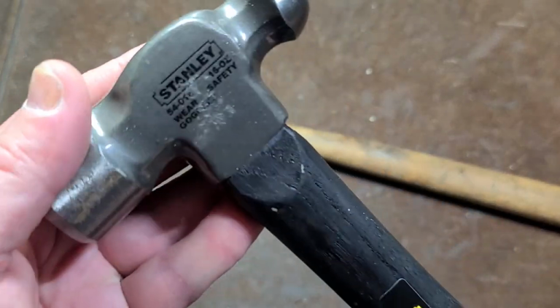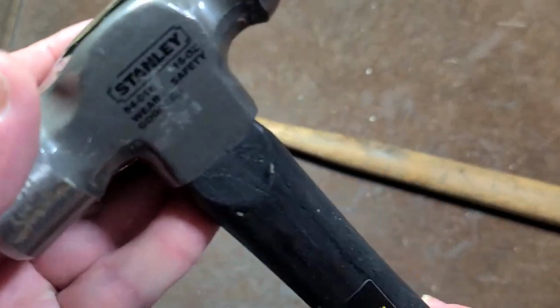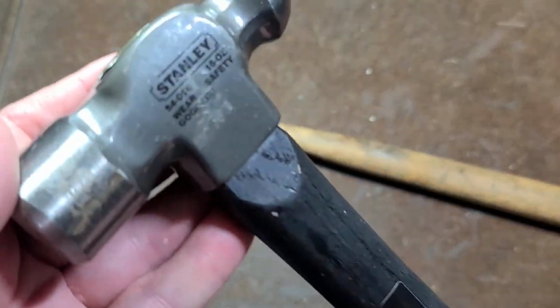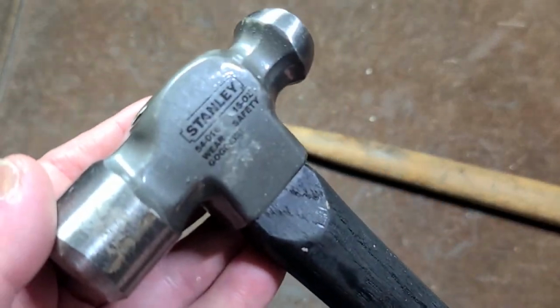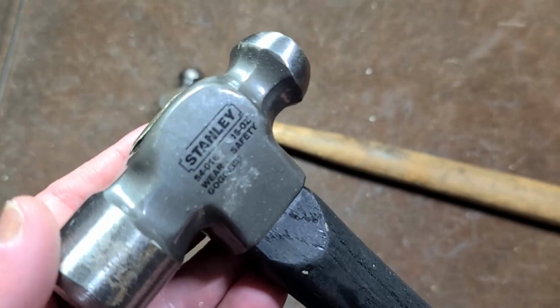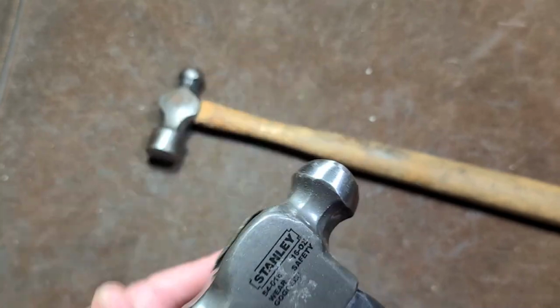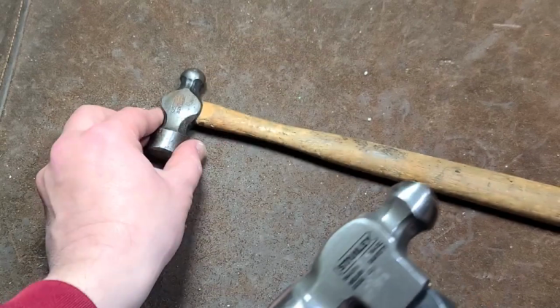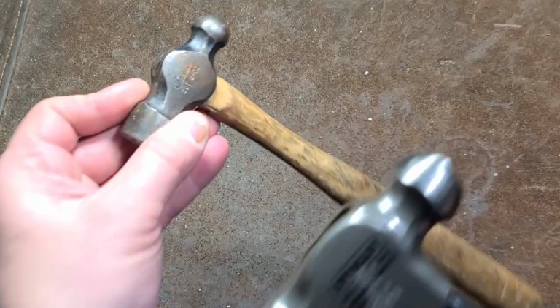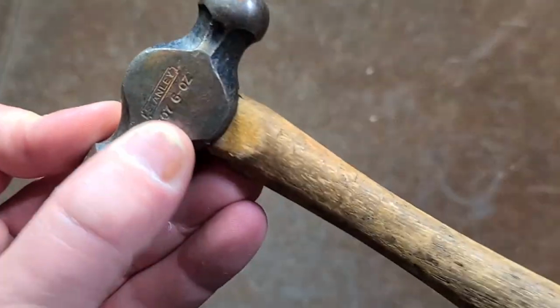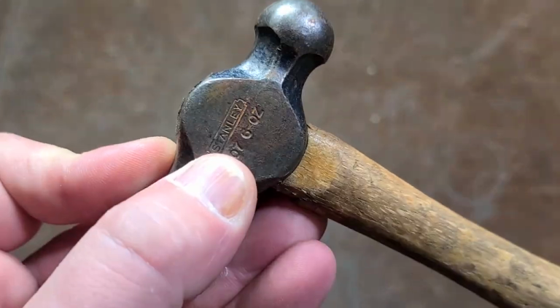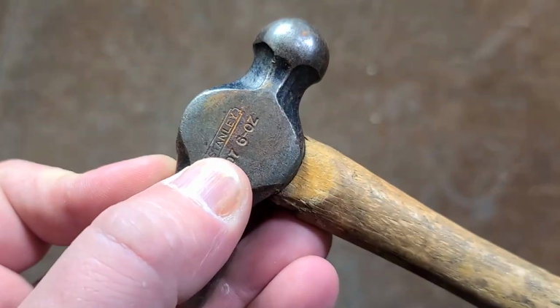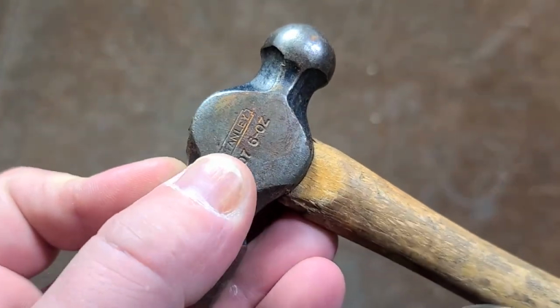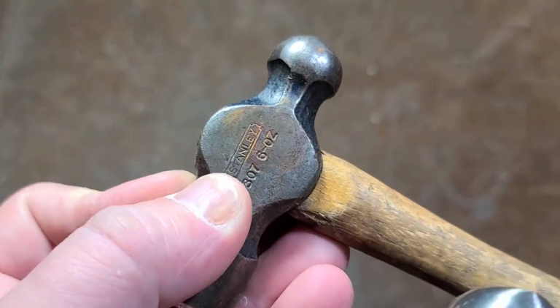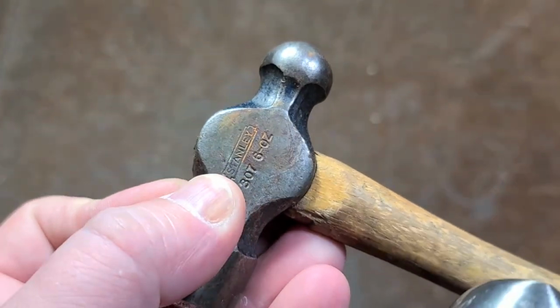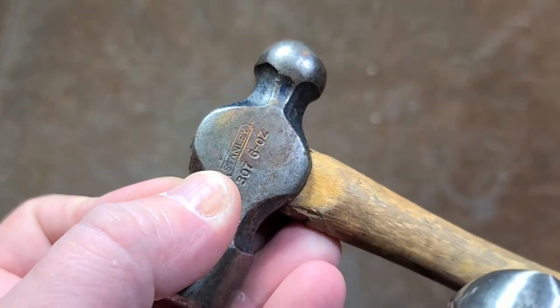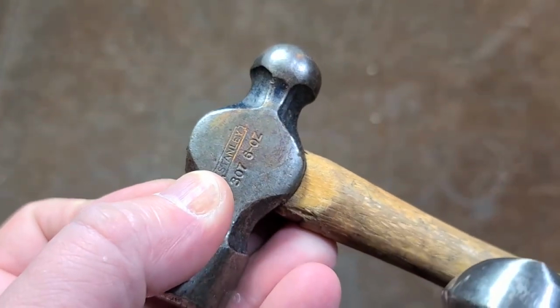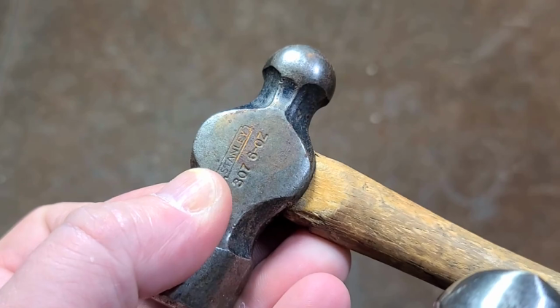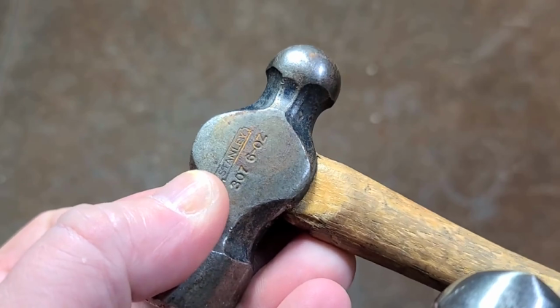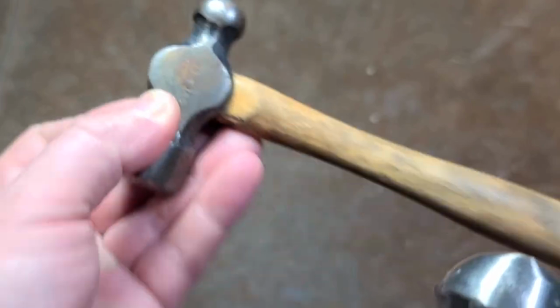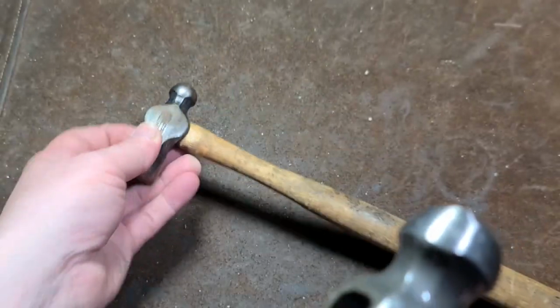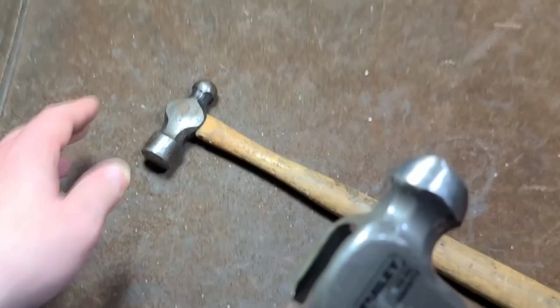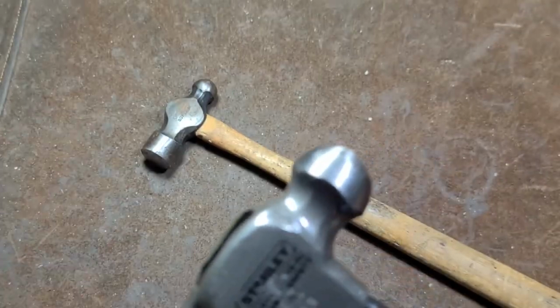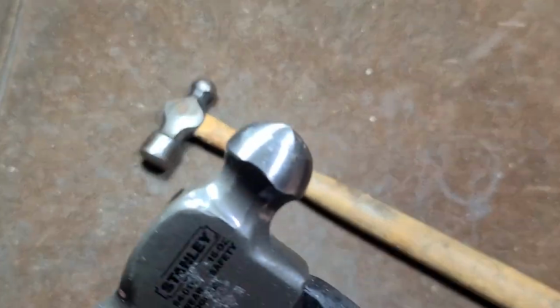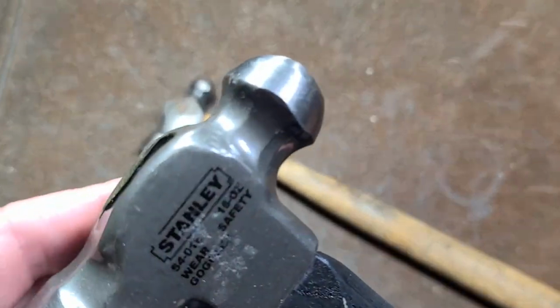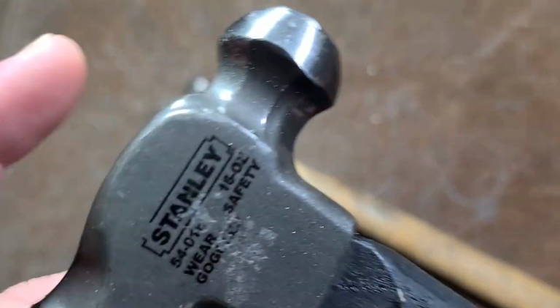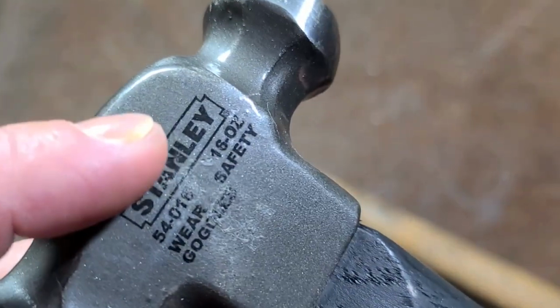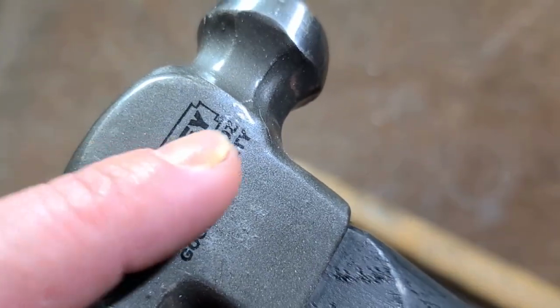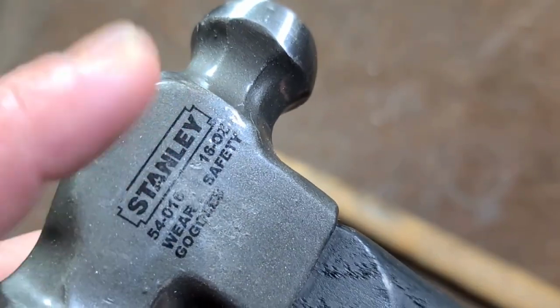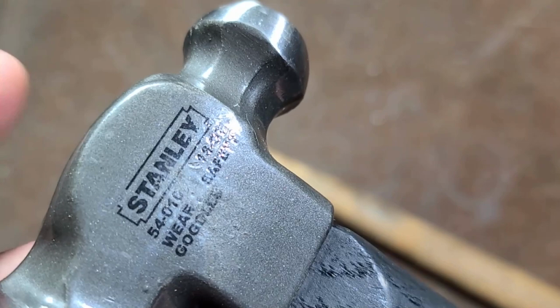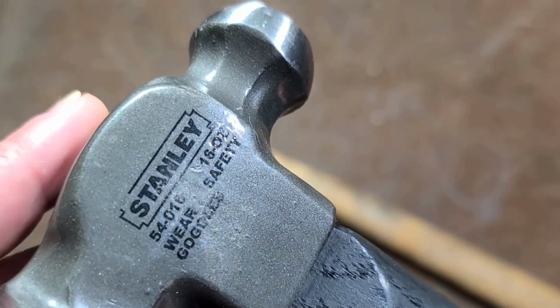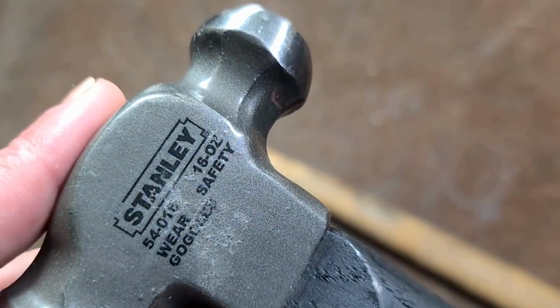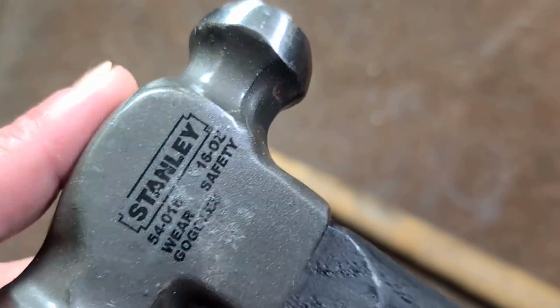The older one stamps the size and model number into the head, so it really stands the test of time. On this newer one, it's just silk screen and will wear off in no time.